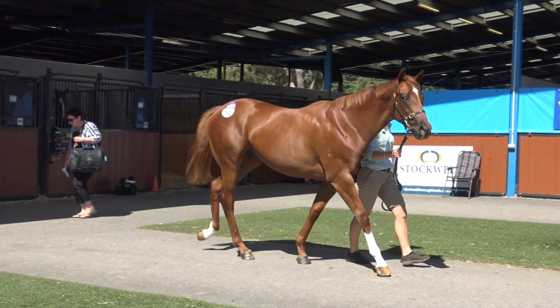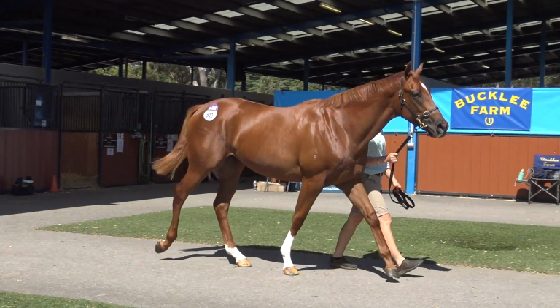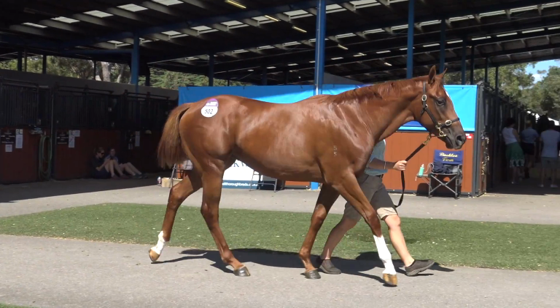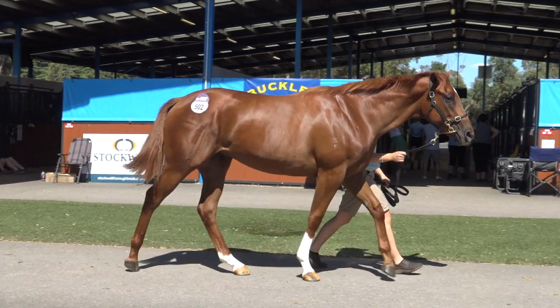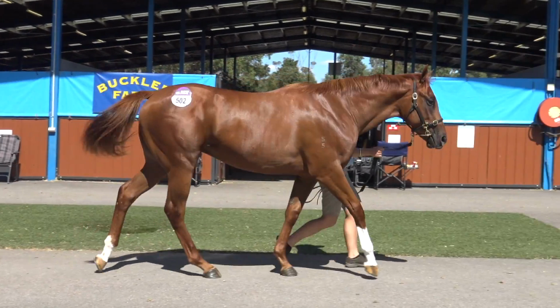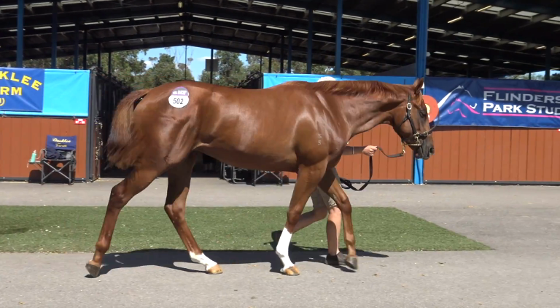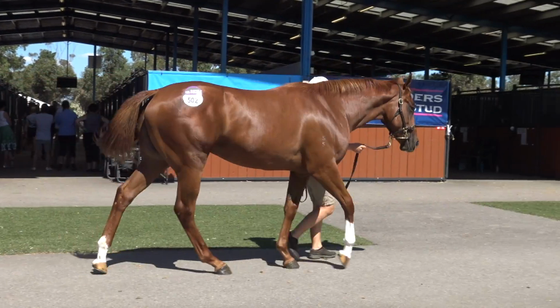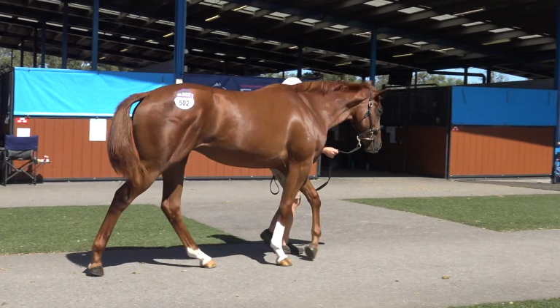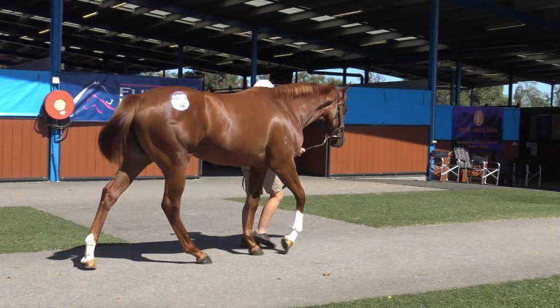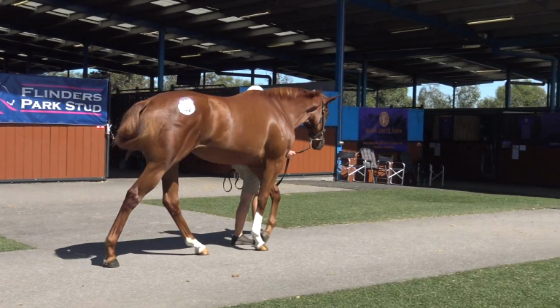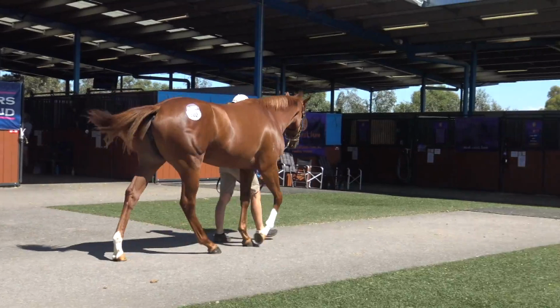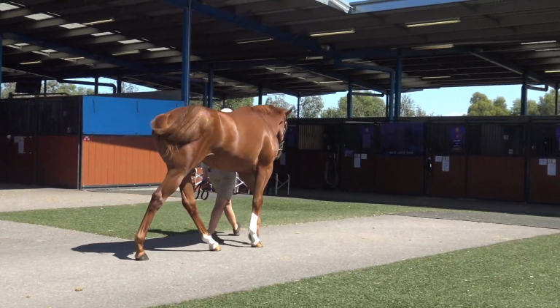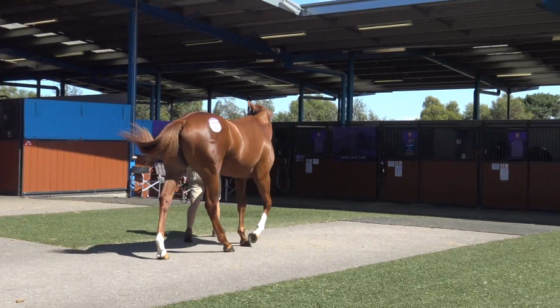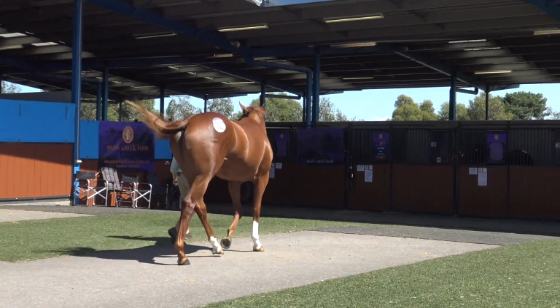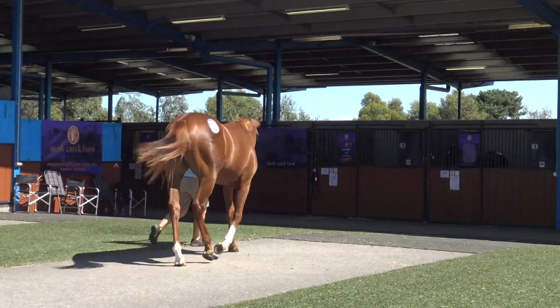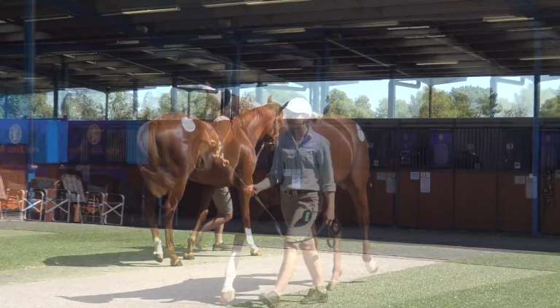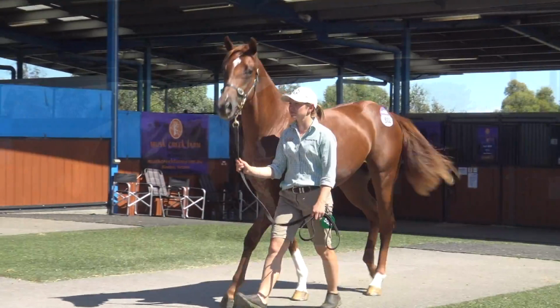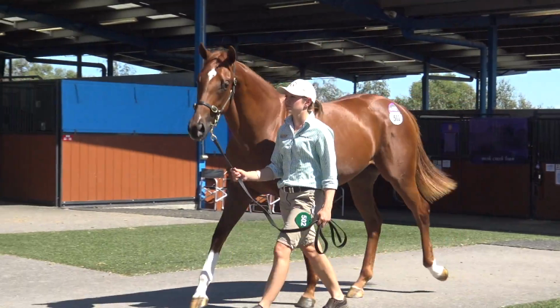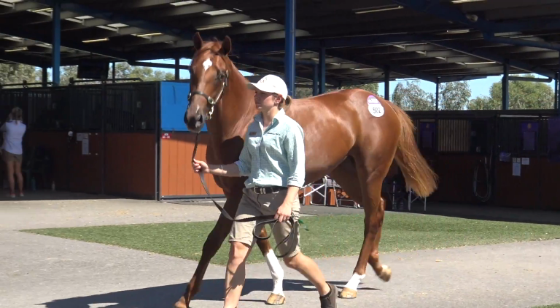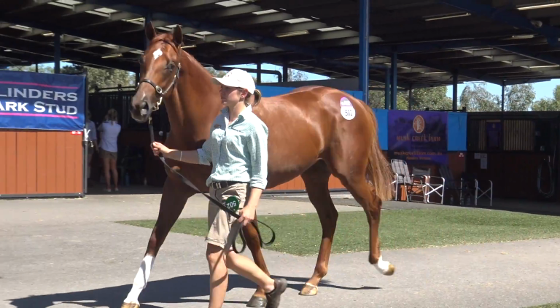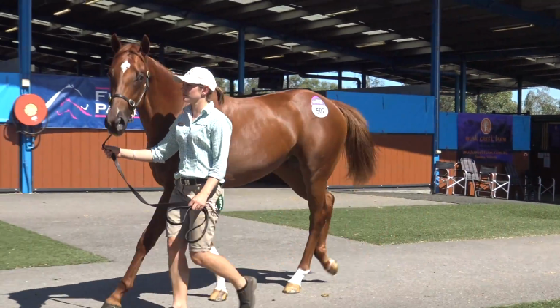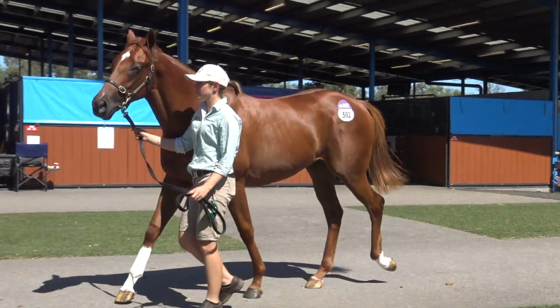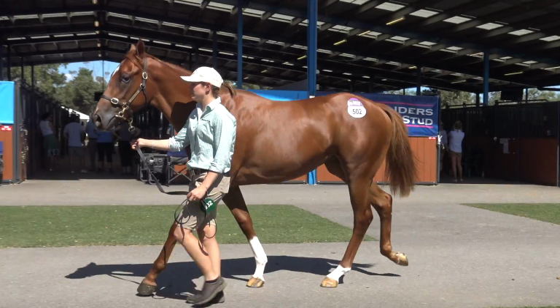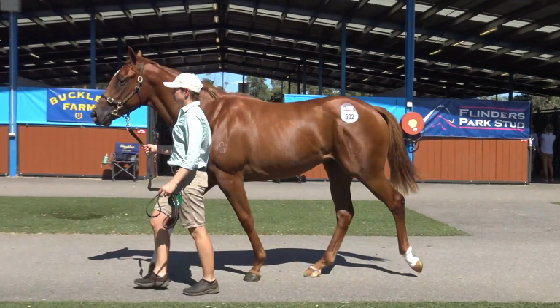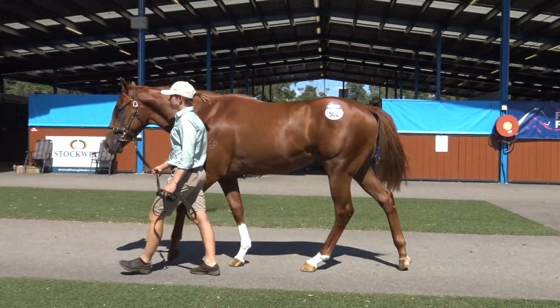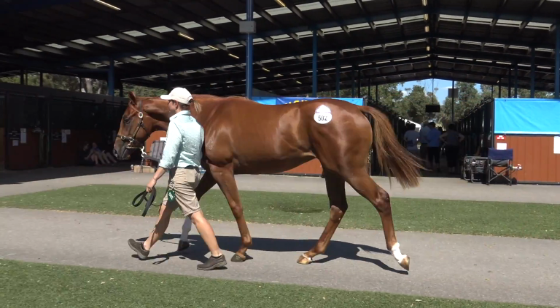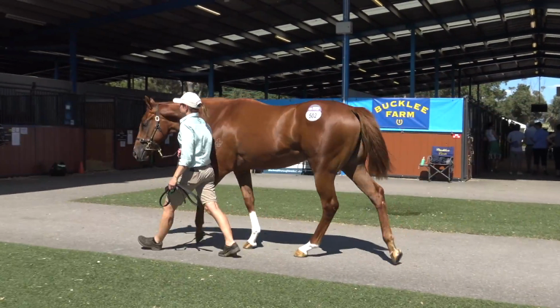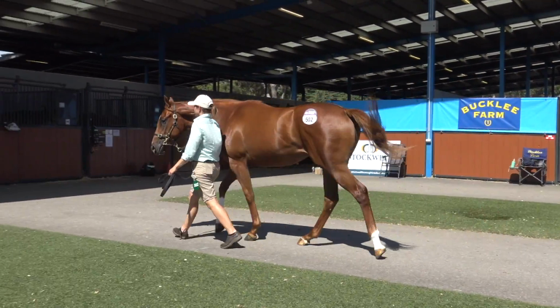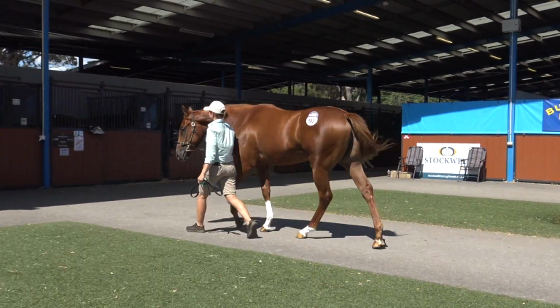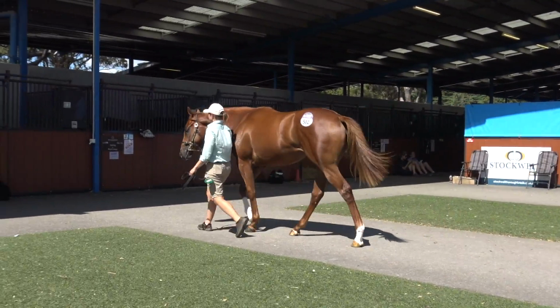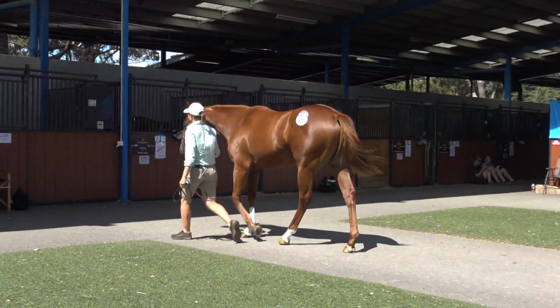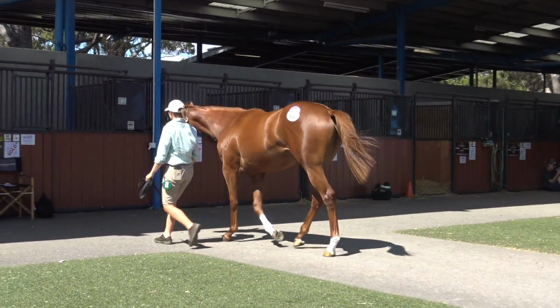Lot 502 is a Helmet filly out of Gold Digger Miss, who is a Gulch mare. She's a lovely chestnut filly, she's got a very athletic walk and really just should be an early two-year-old.